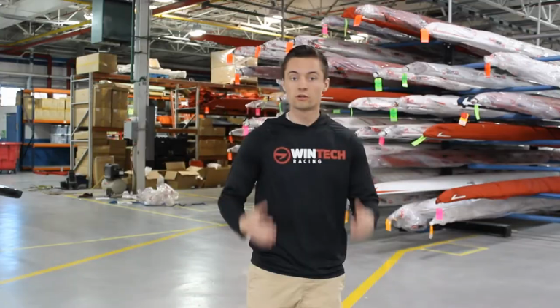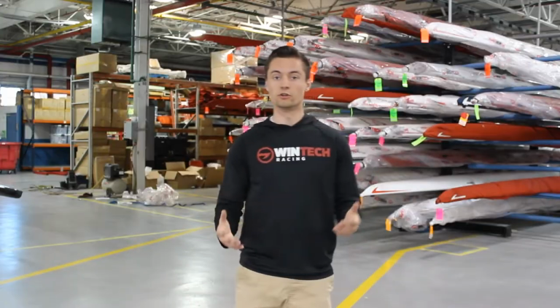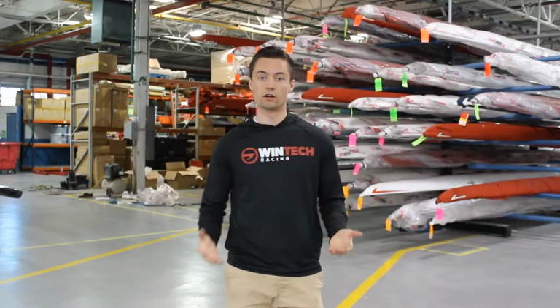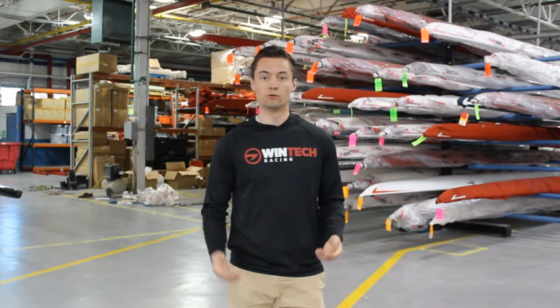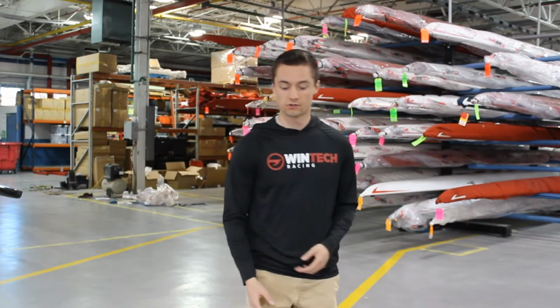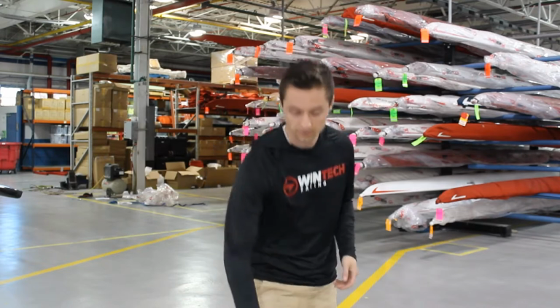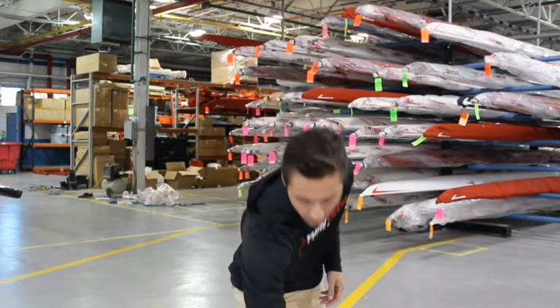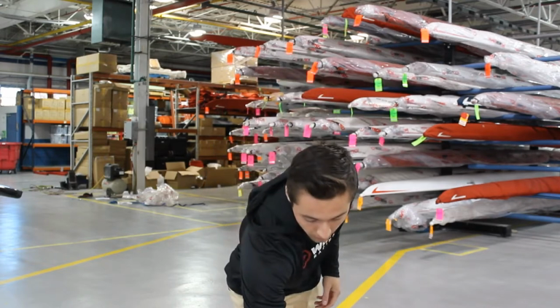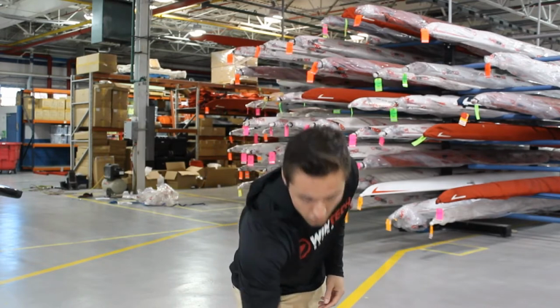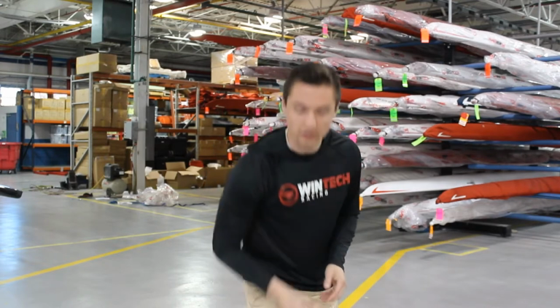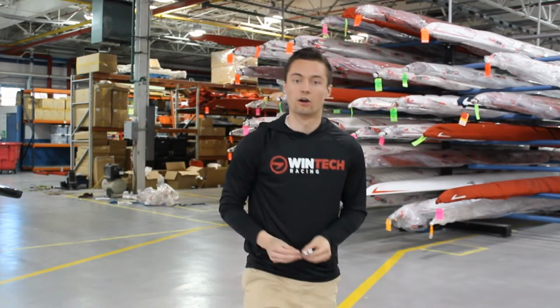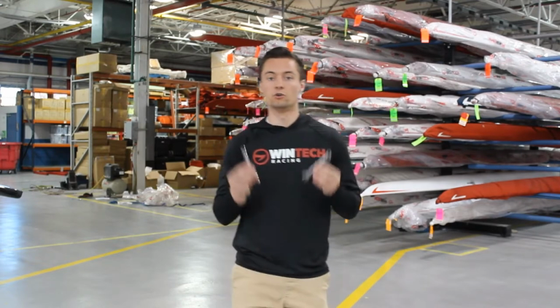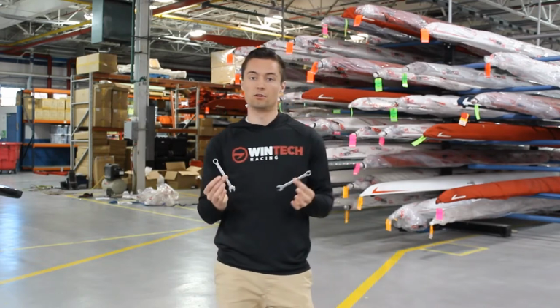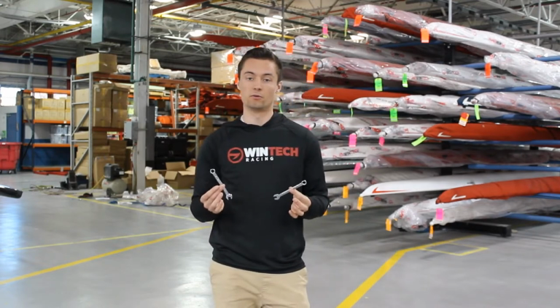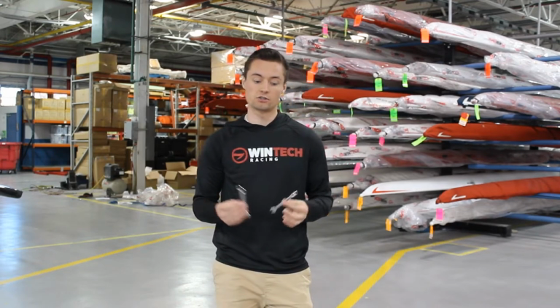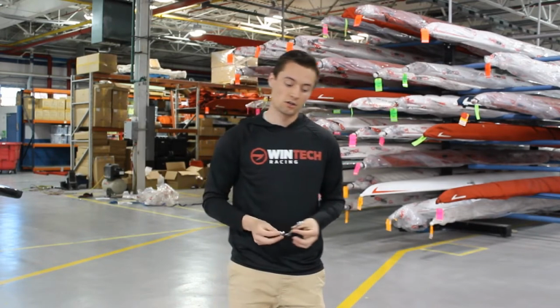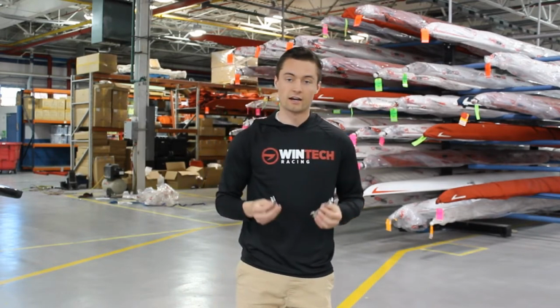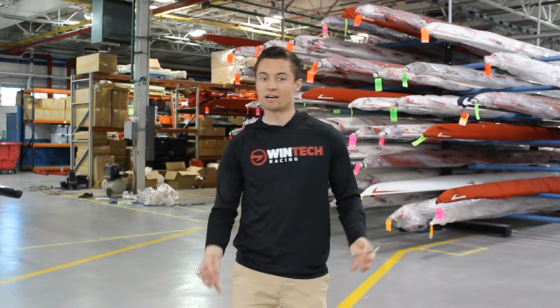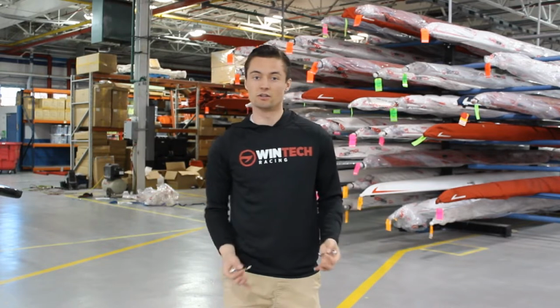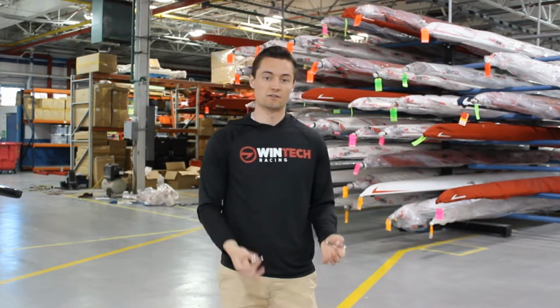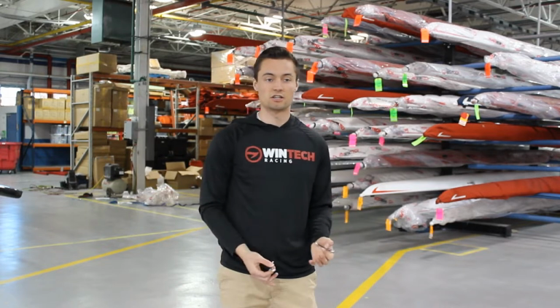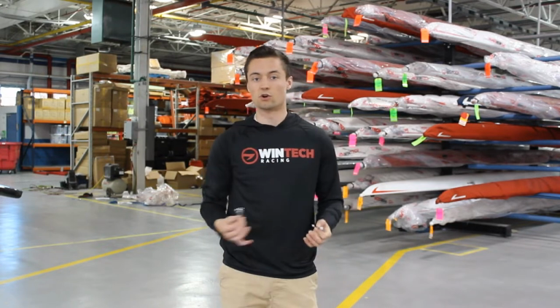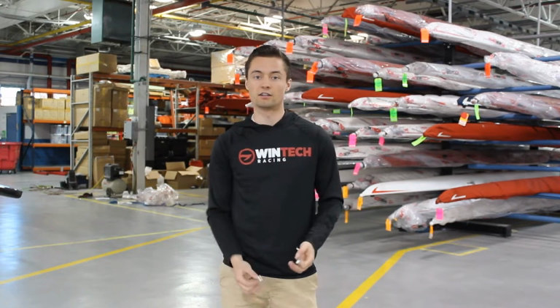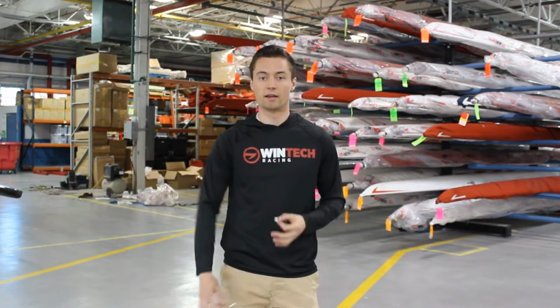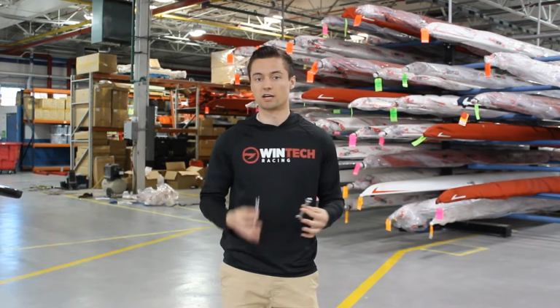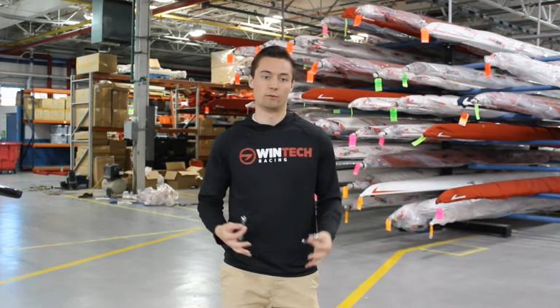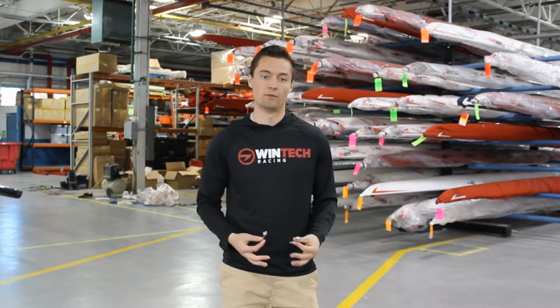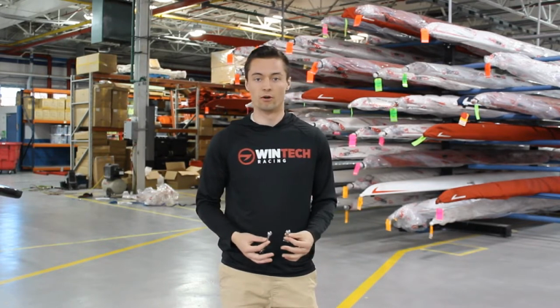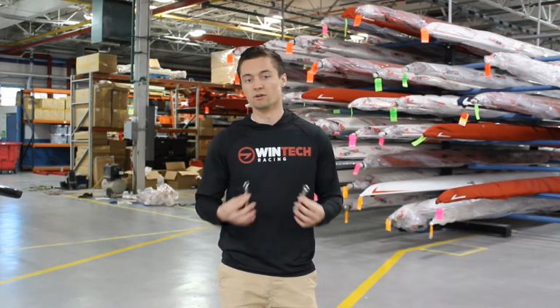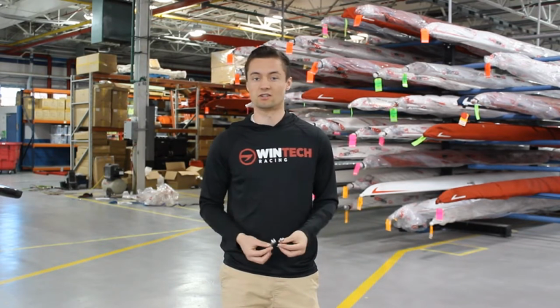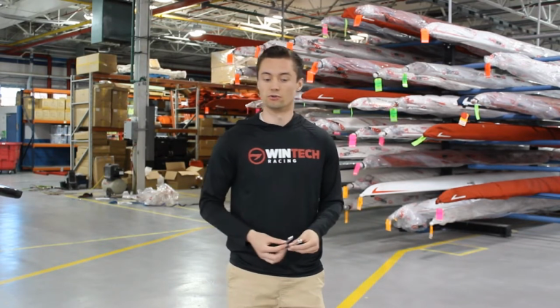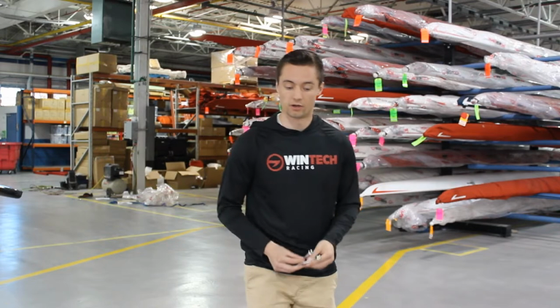To do this we're going to need a few things. First we're going to need our two 10 millimeter wrenches. Sometimes you'll need a 7/16ths or an Allen key depending on the type of hardware you have on the boat, but usually 10 mil will do the trick.